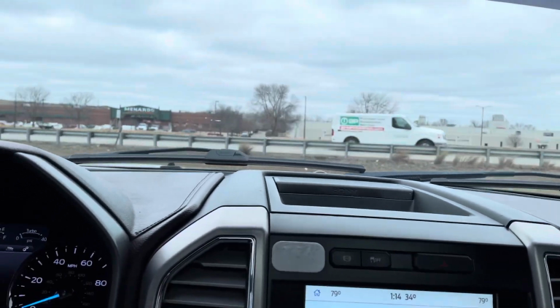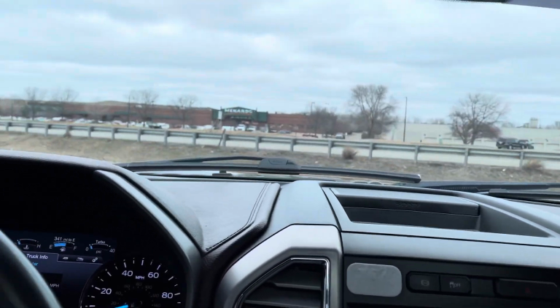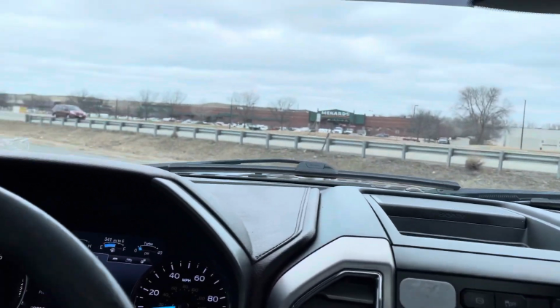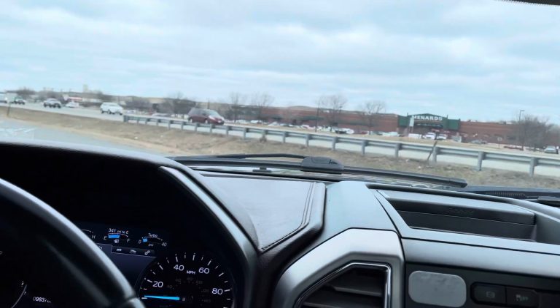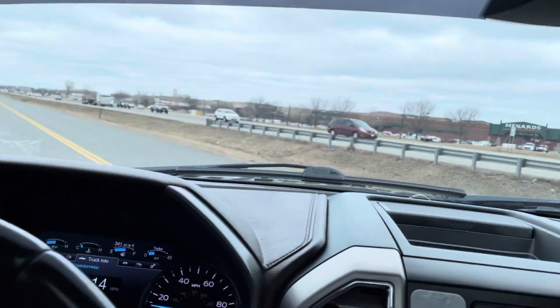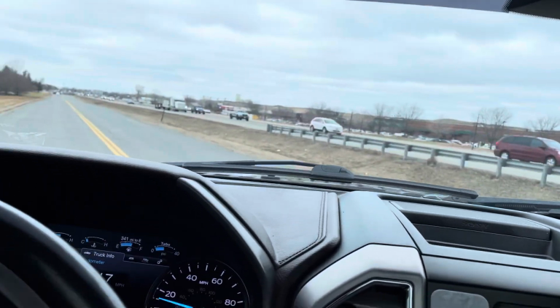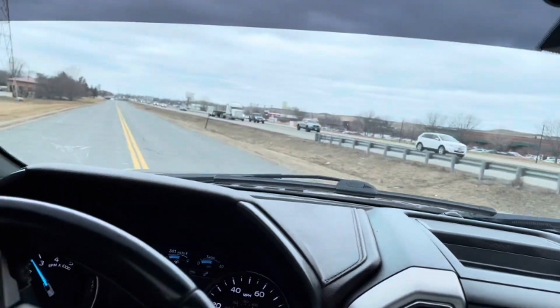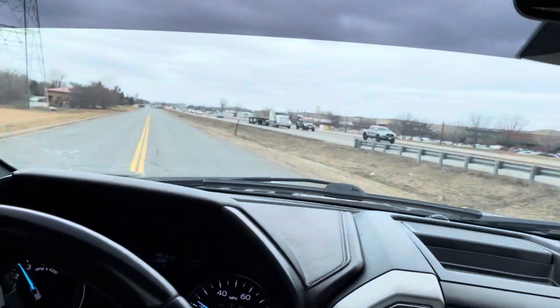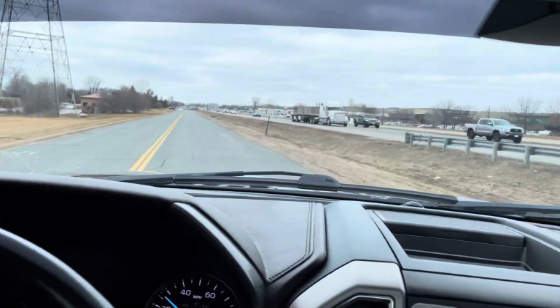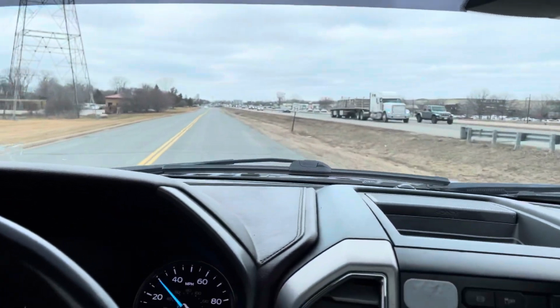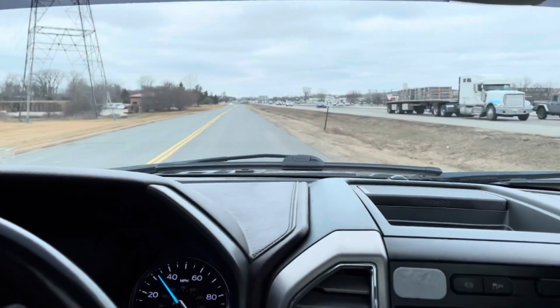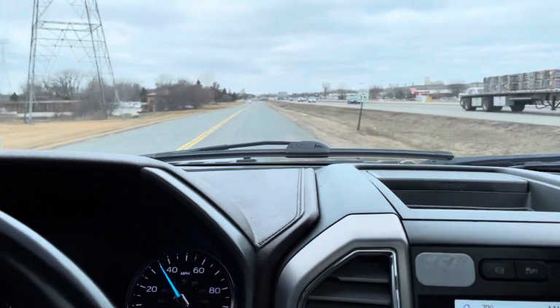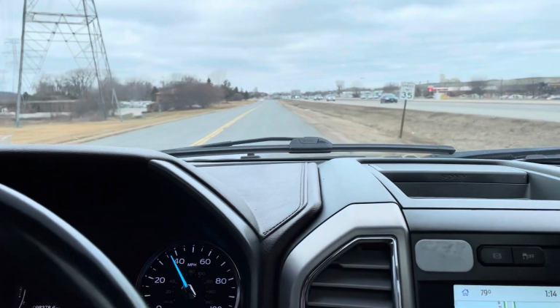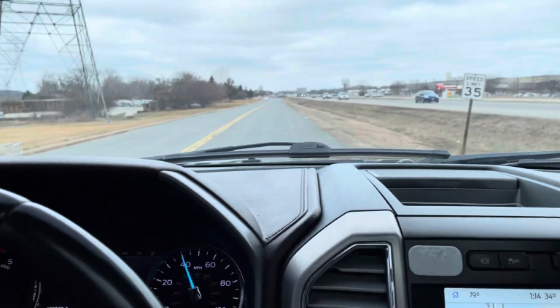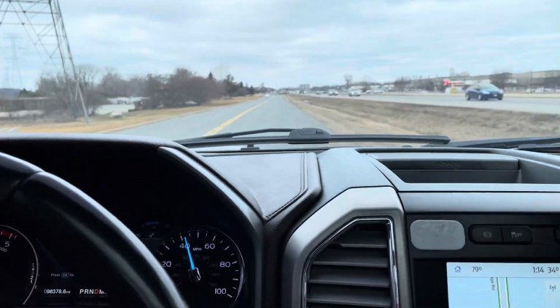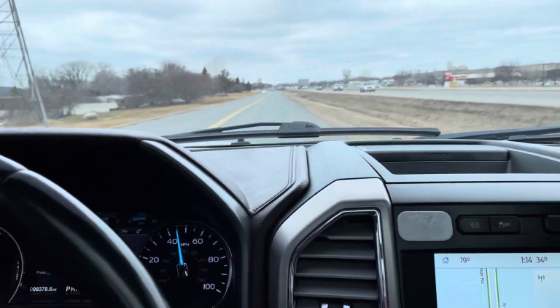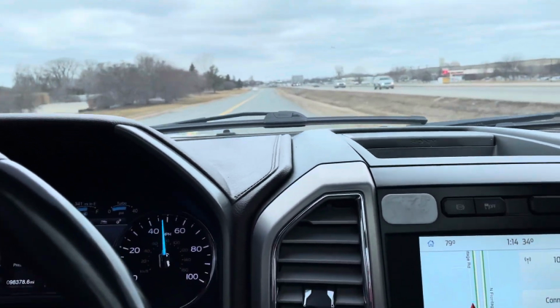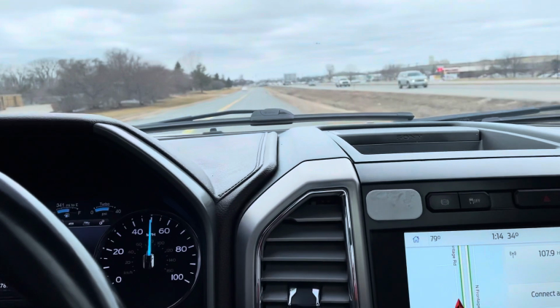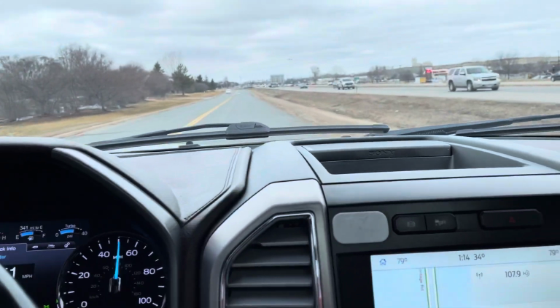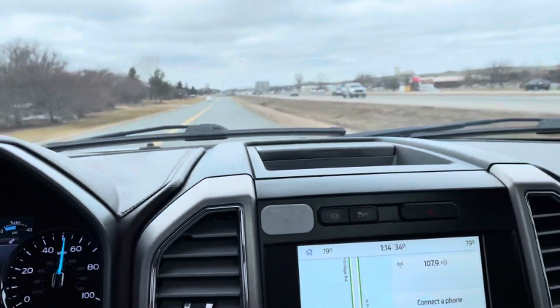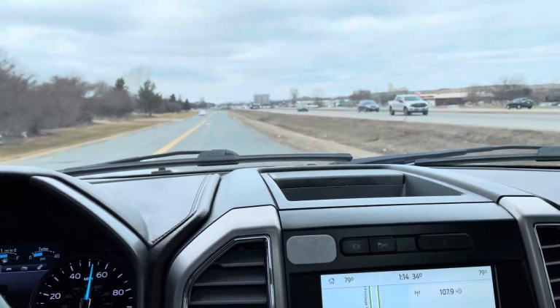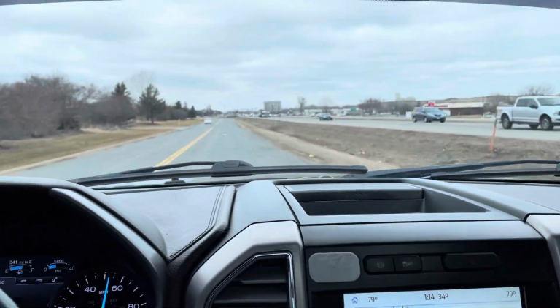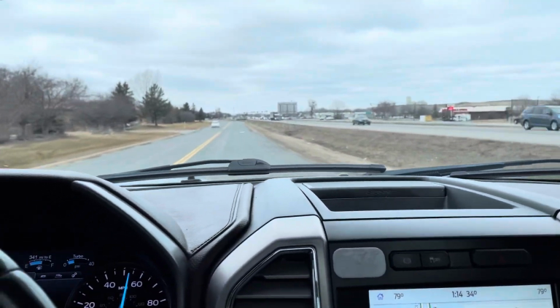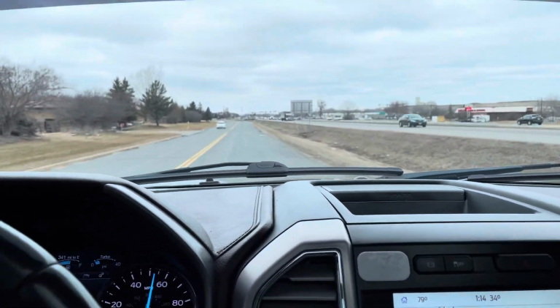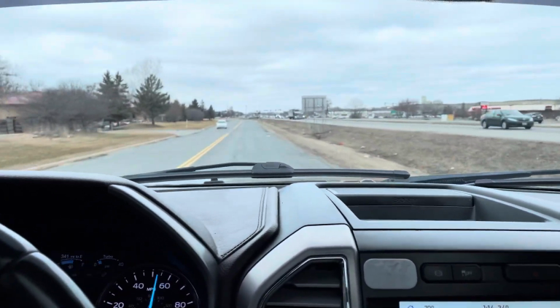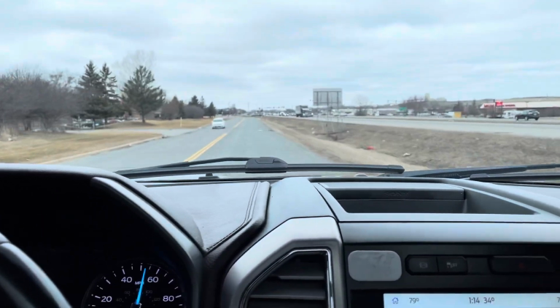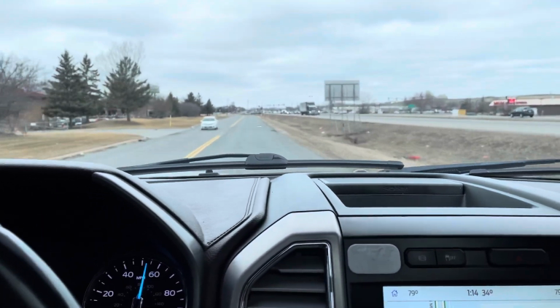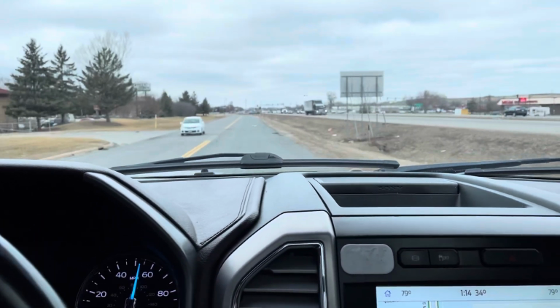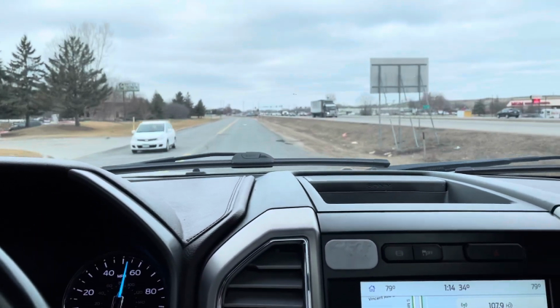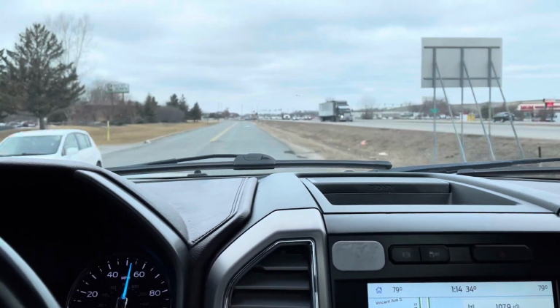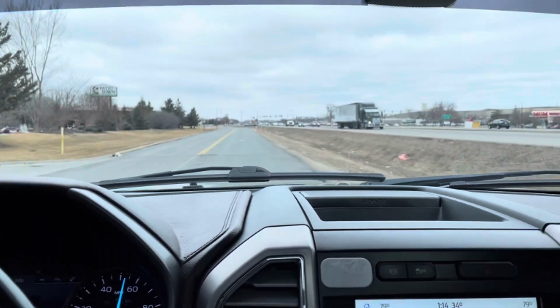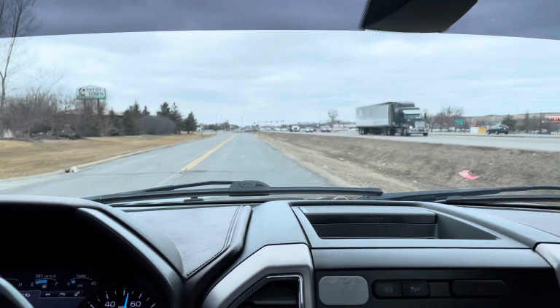And this thing is quick, folks. When you step on it, this thing takes off — and it sounds real nice. It doesn't smoke. It starts right up. The remote auto start works. It's a solid, solid truck.